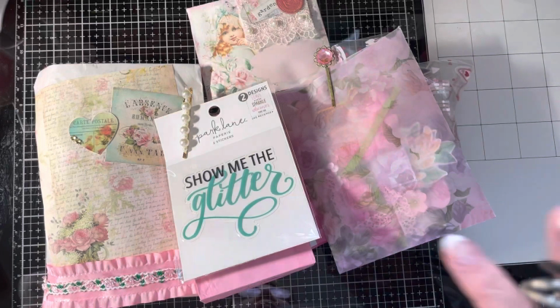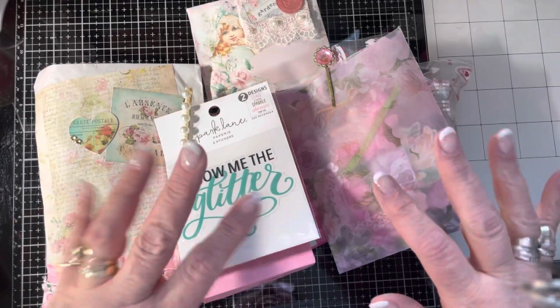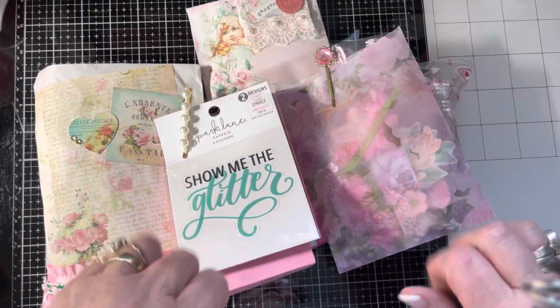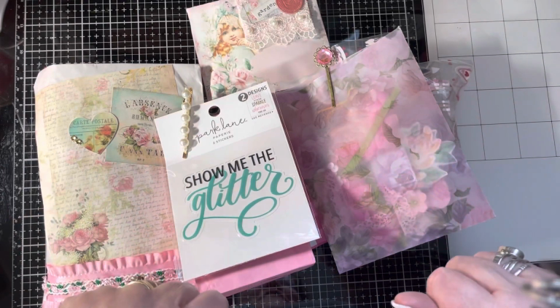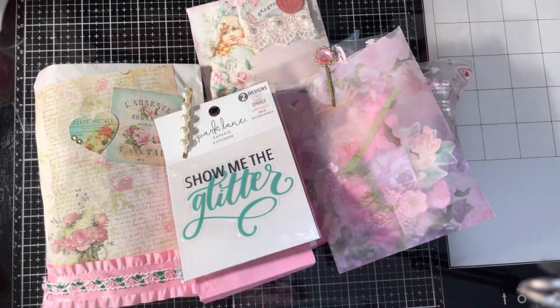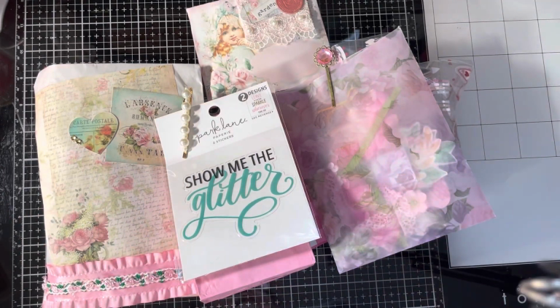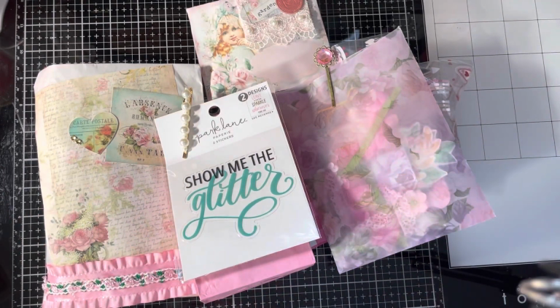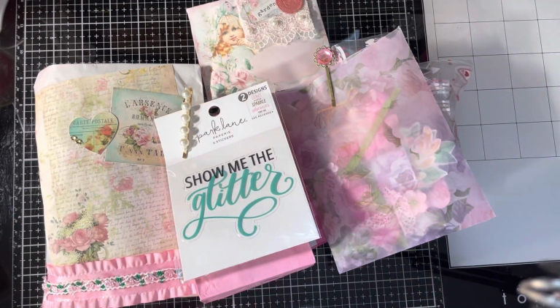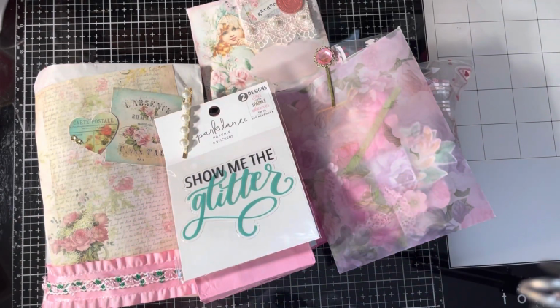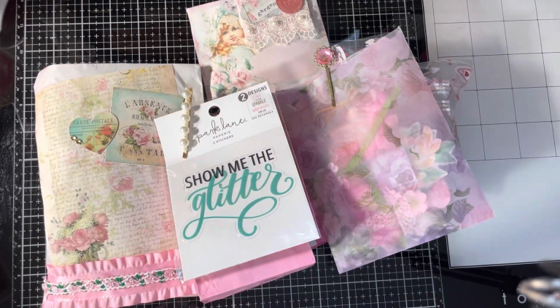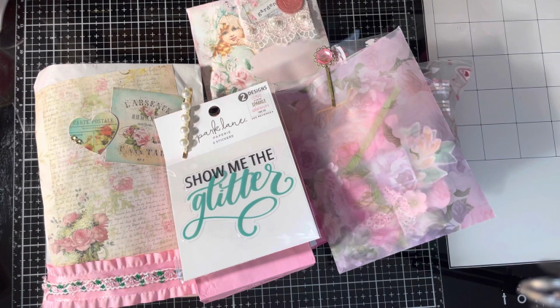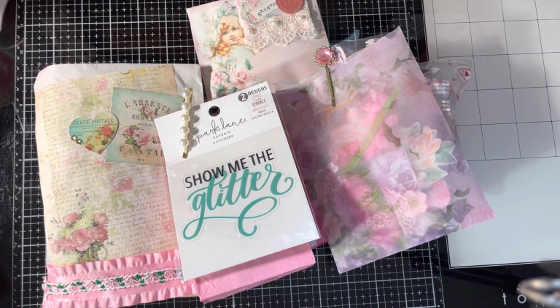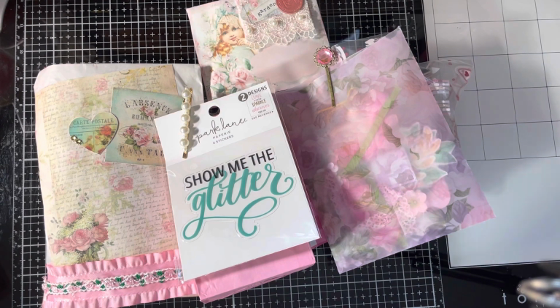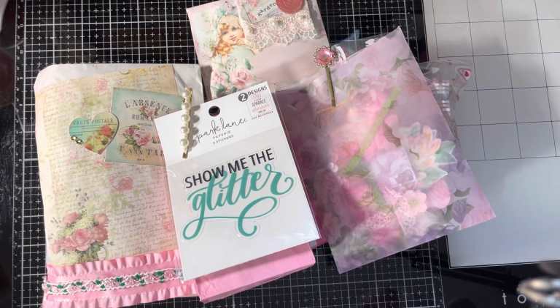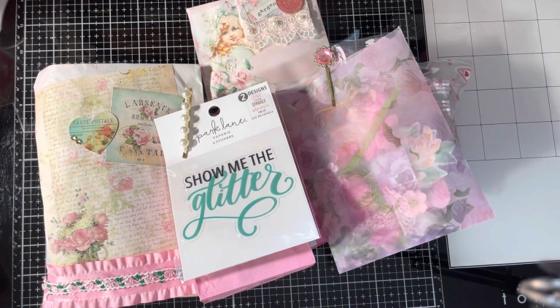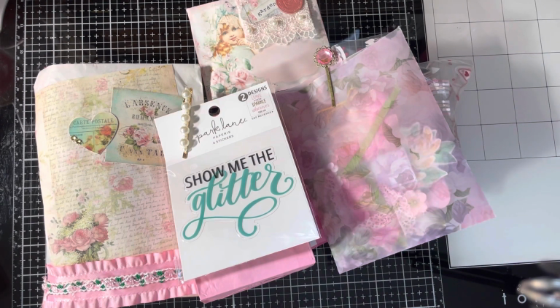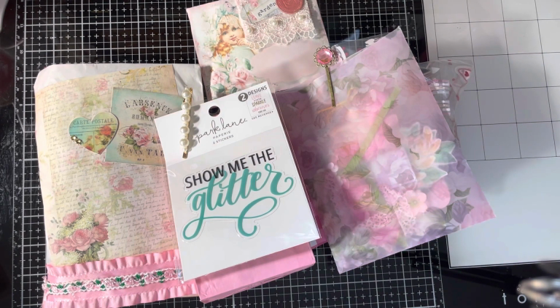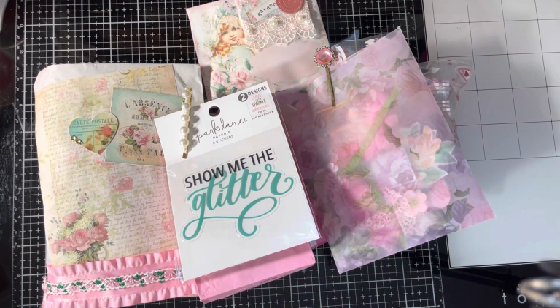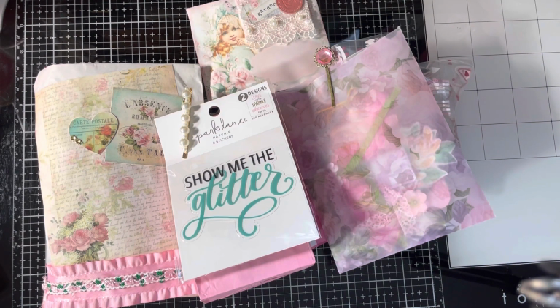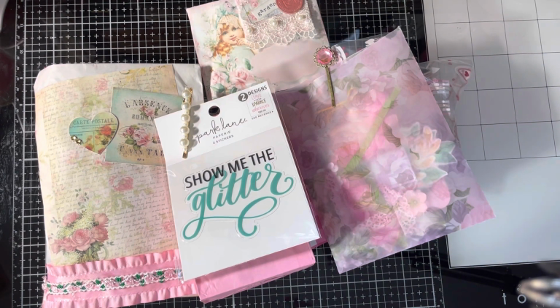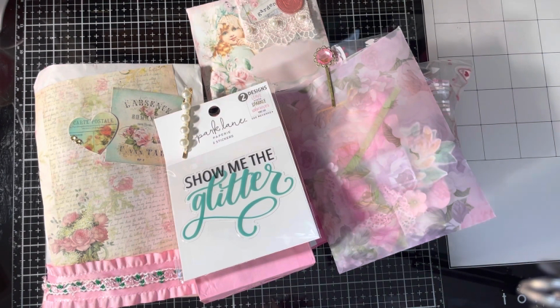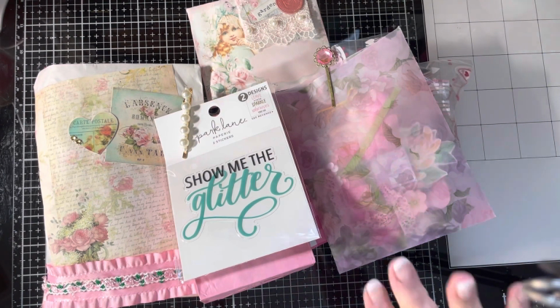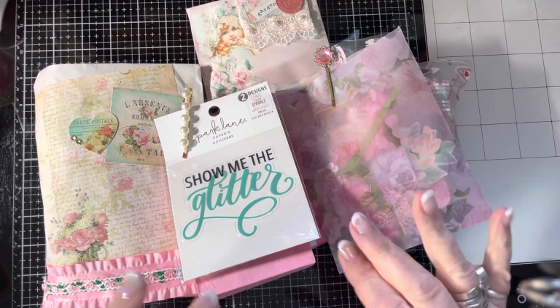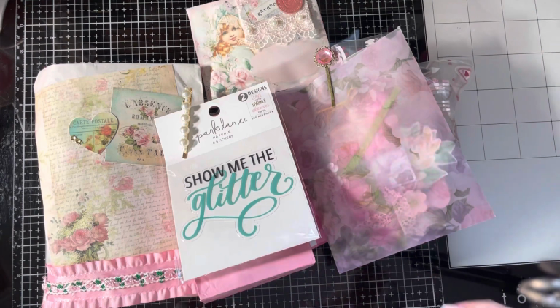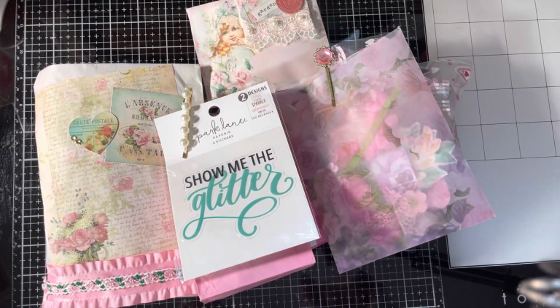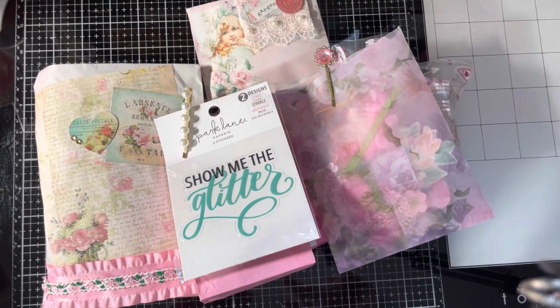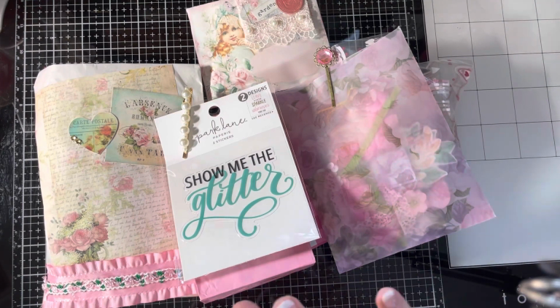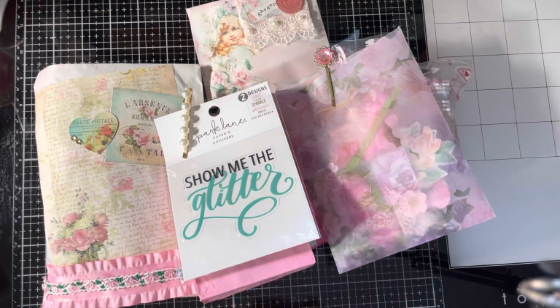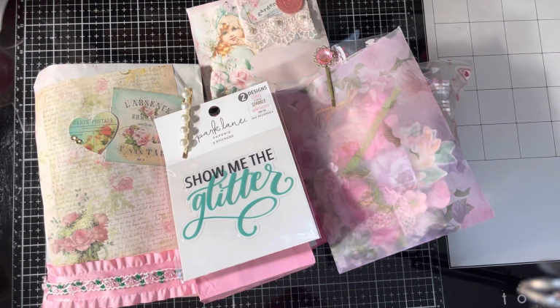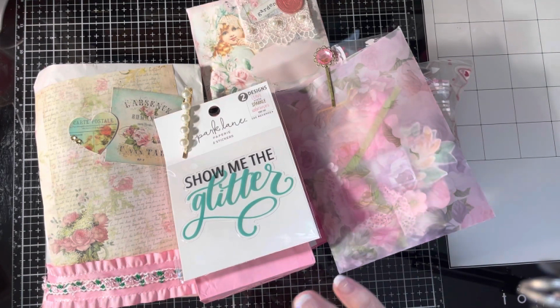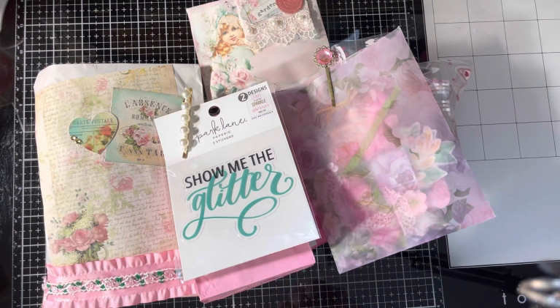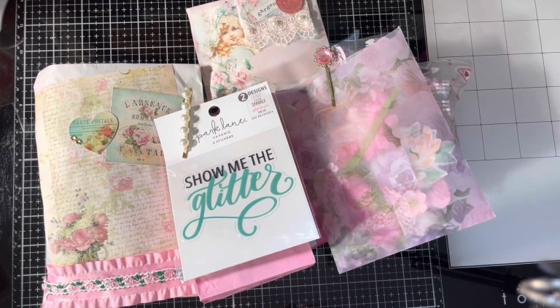Hi guys, welcome back to Mentology by Lola. Today I wanted to share another challenge with you that I decided I was going to do.